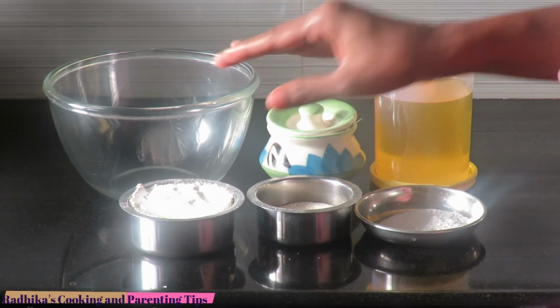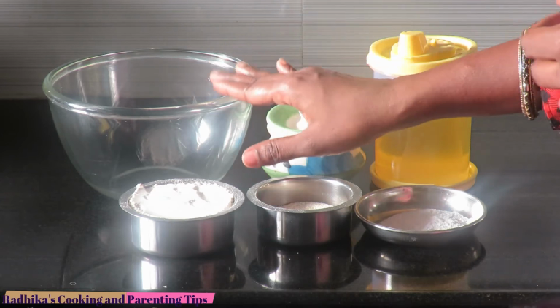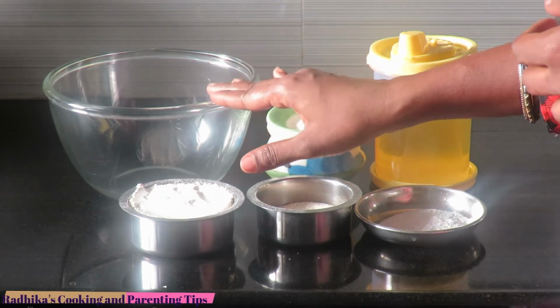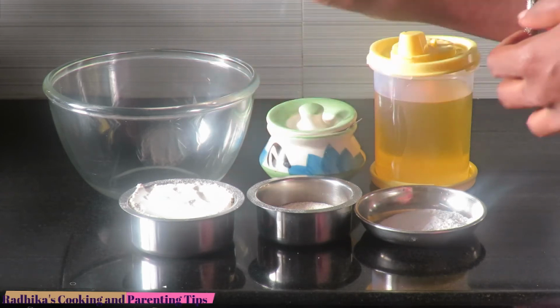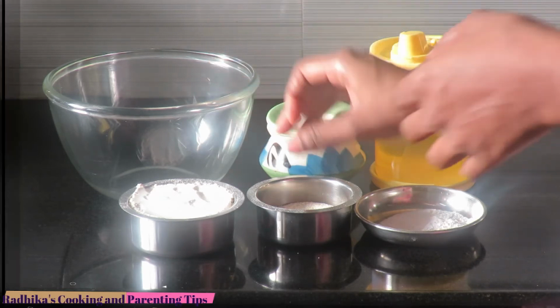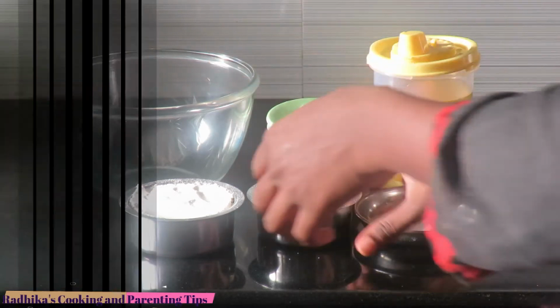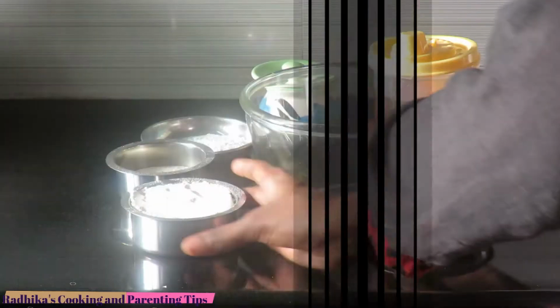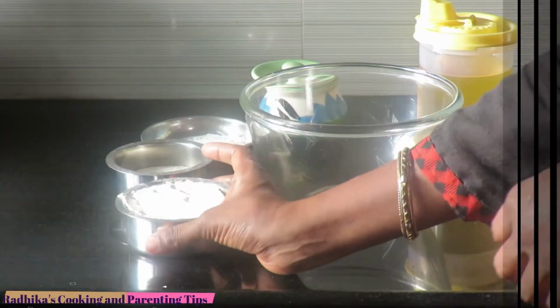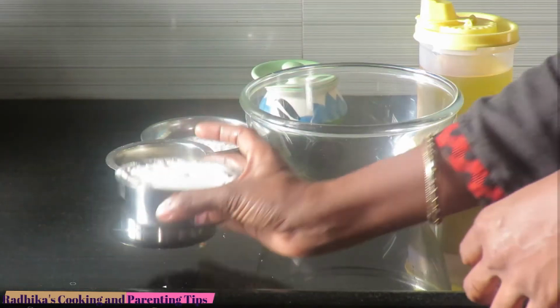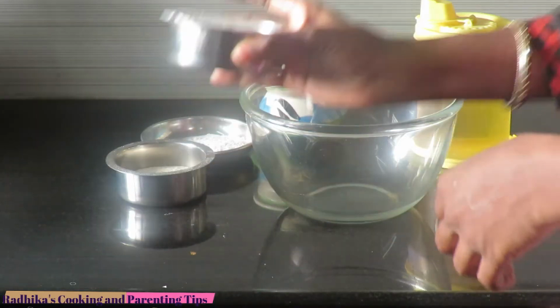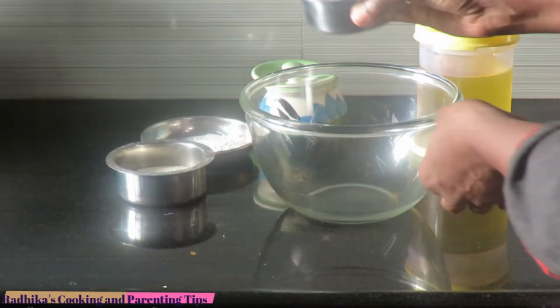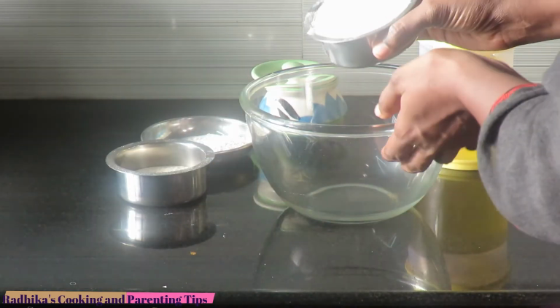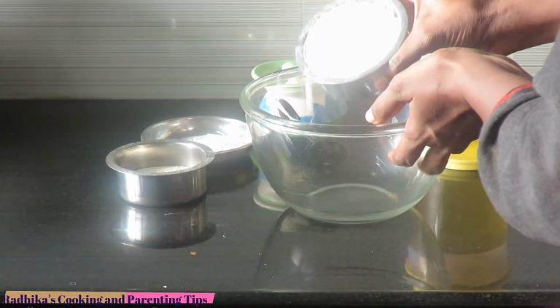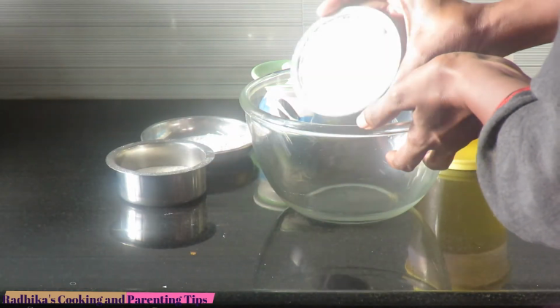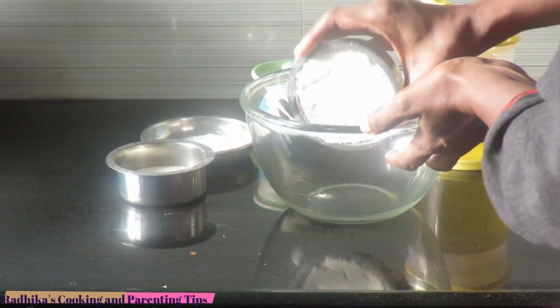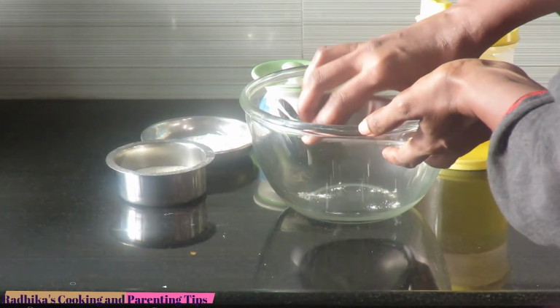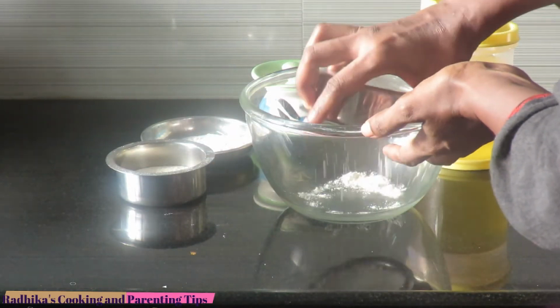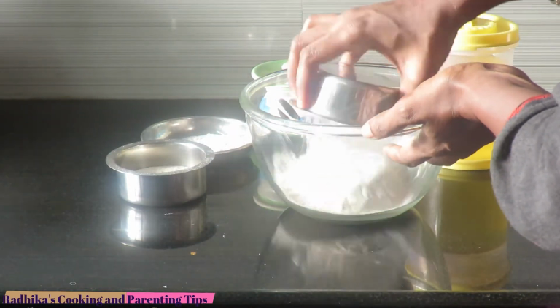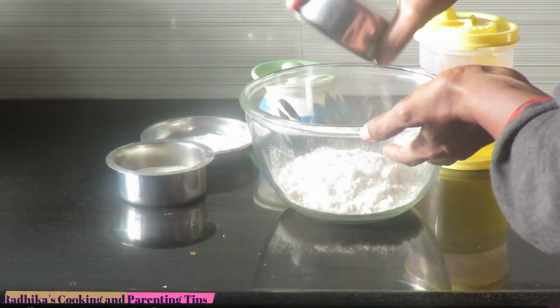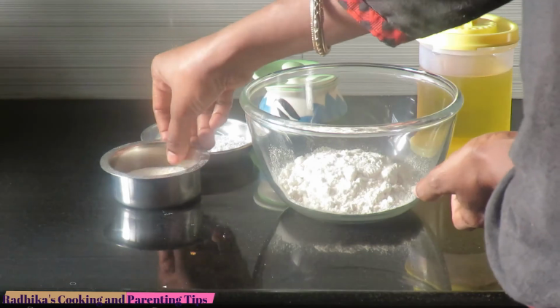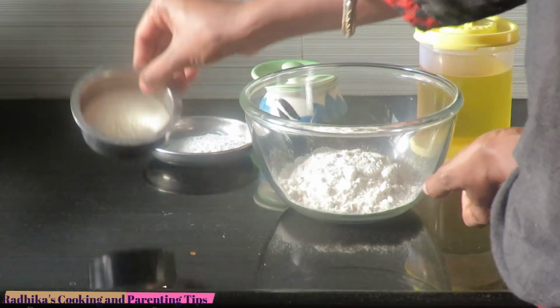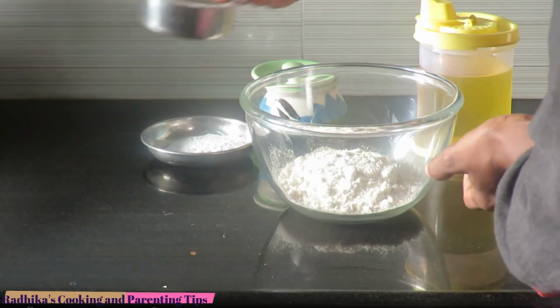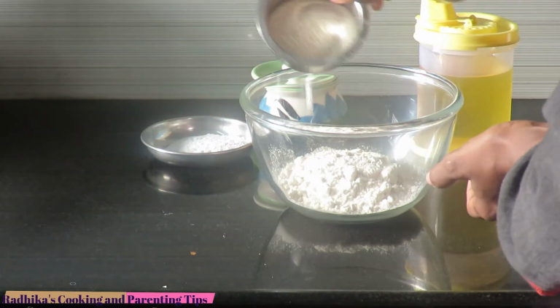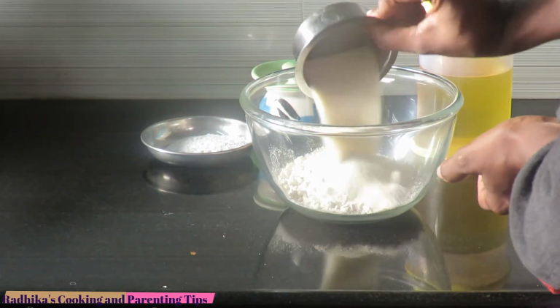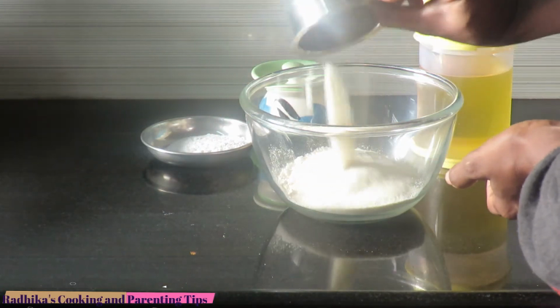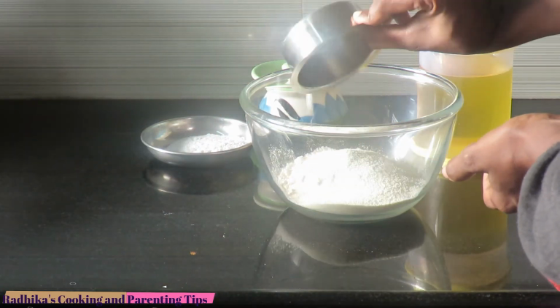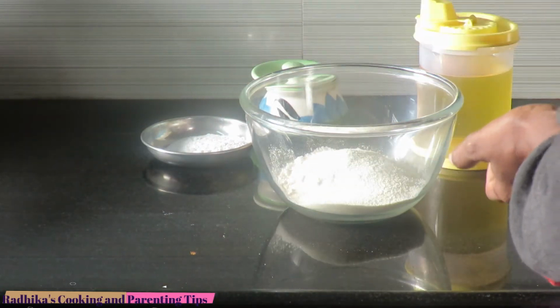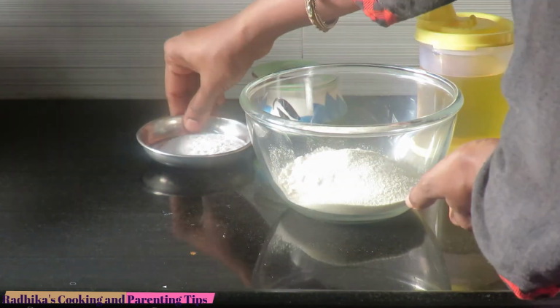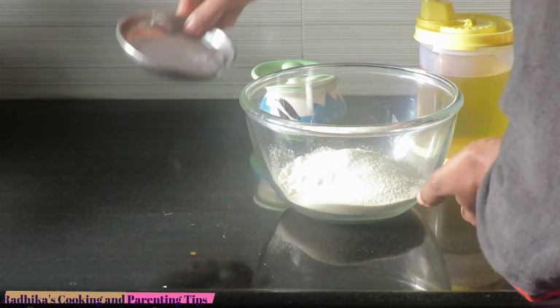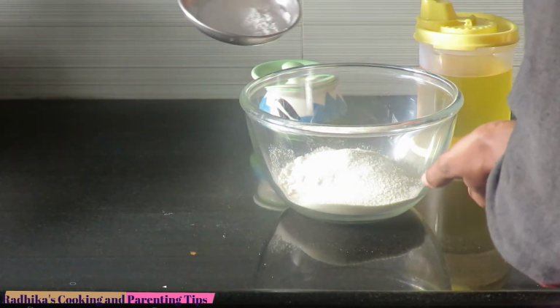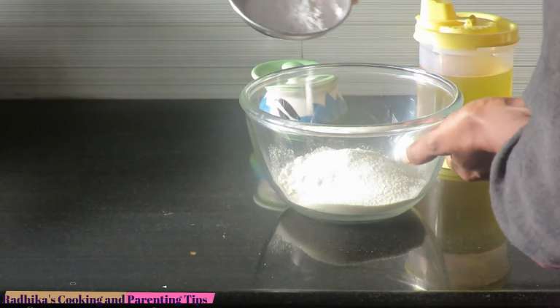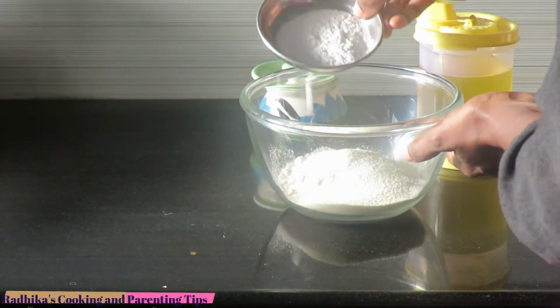Put it in a bowl. We are going to add the garlic. Let's add the rava. 2 tablespoons of garlic — we have the rava.